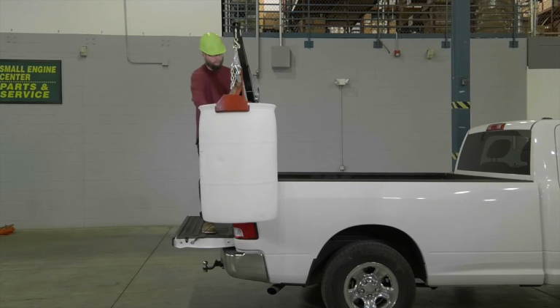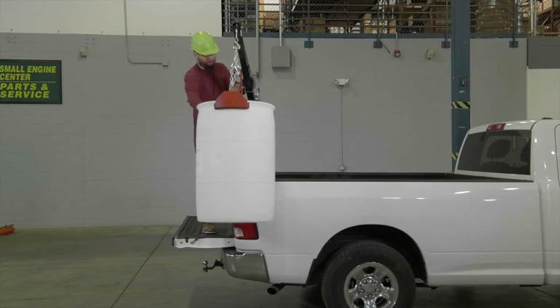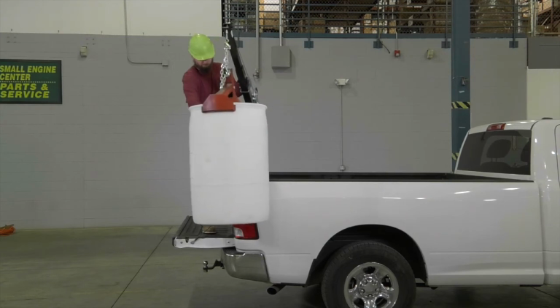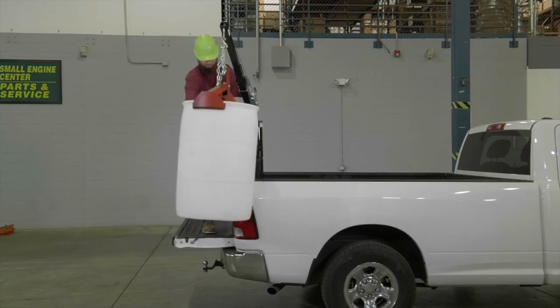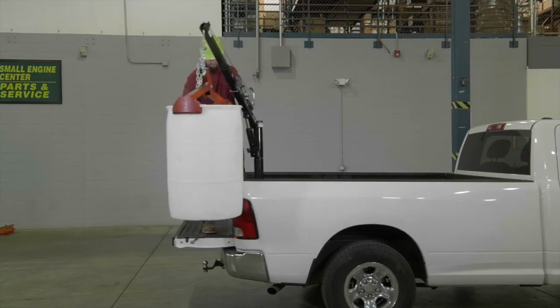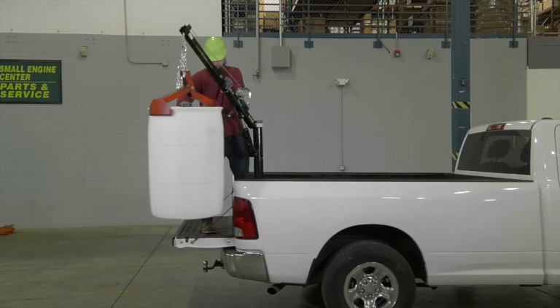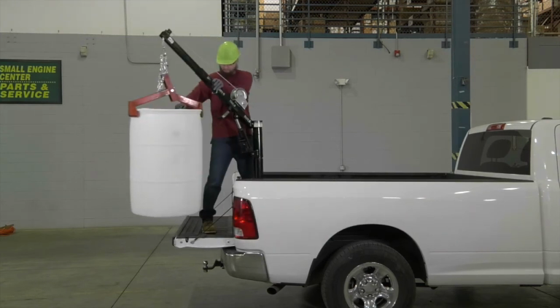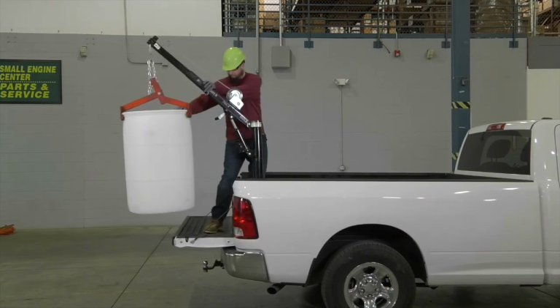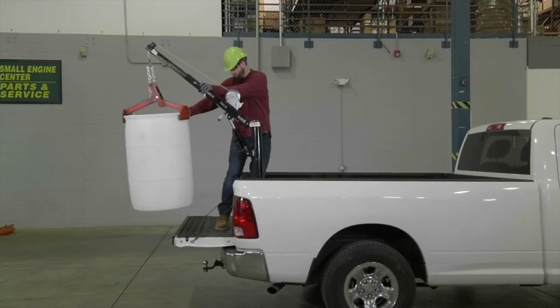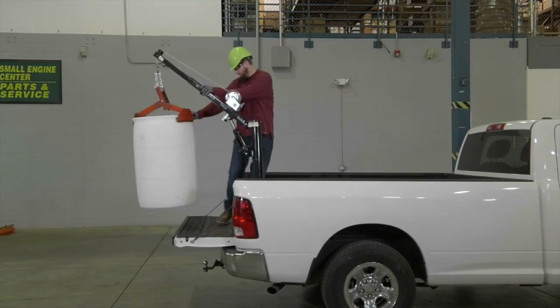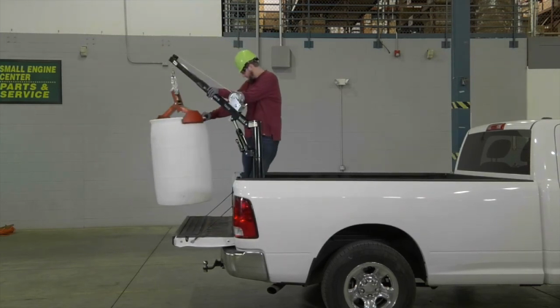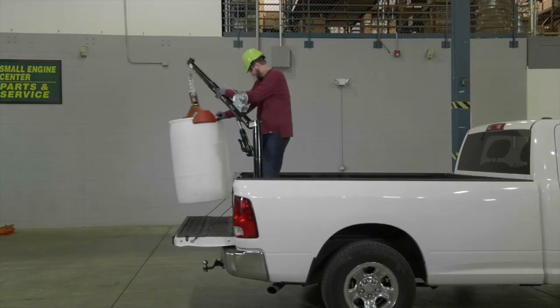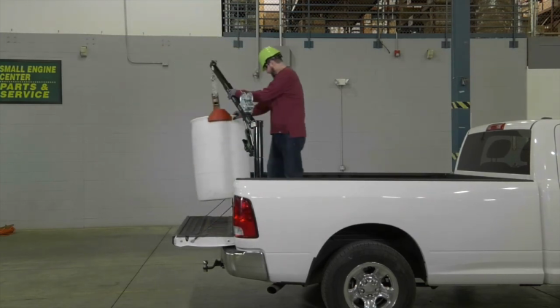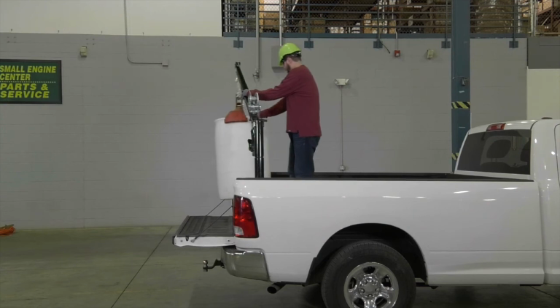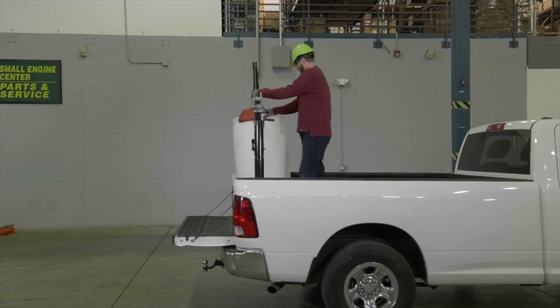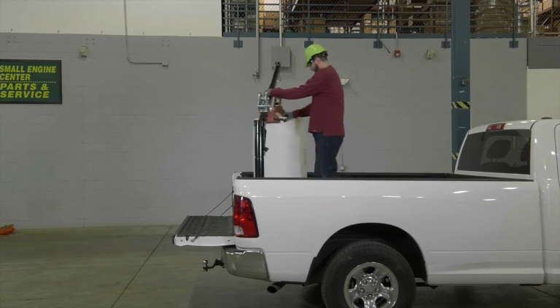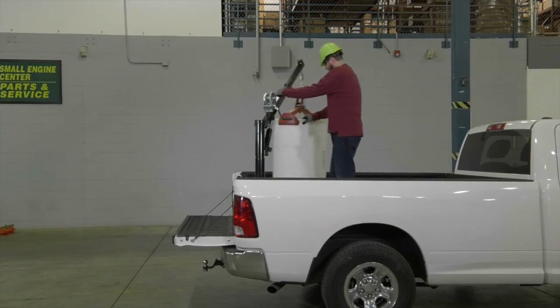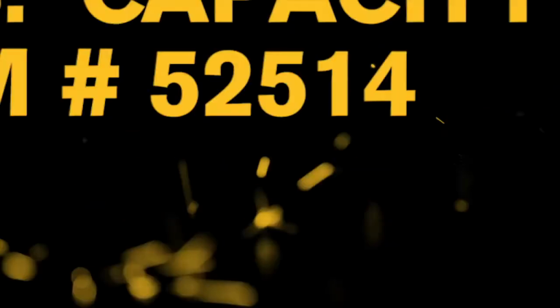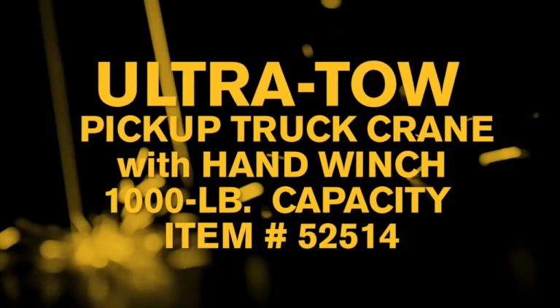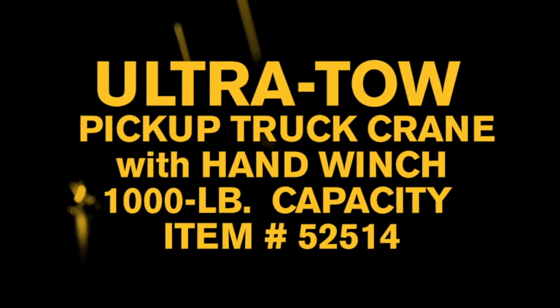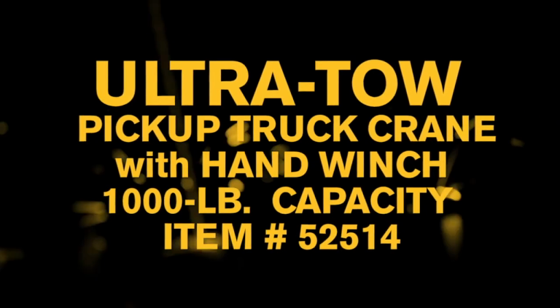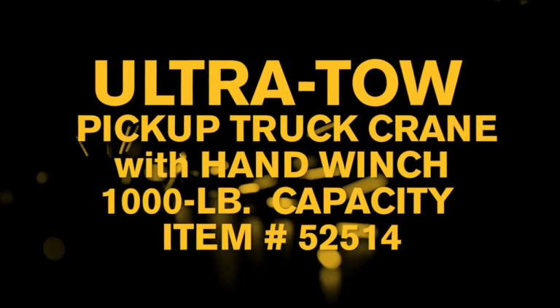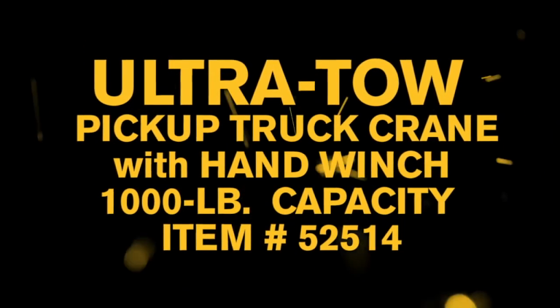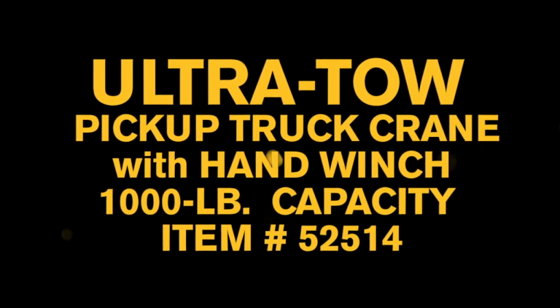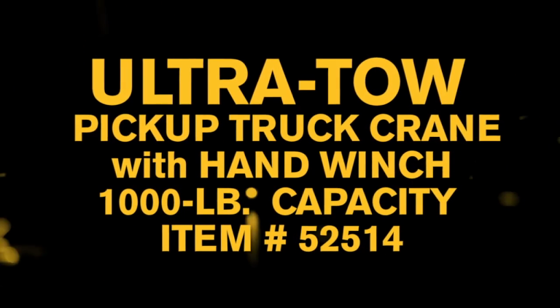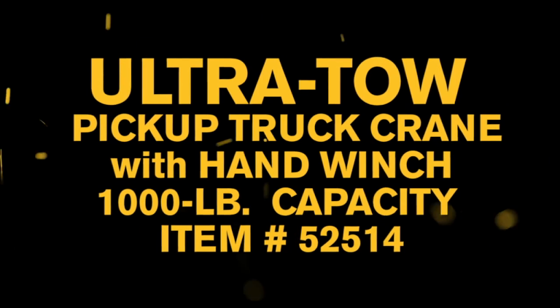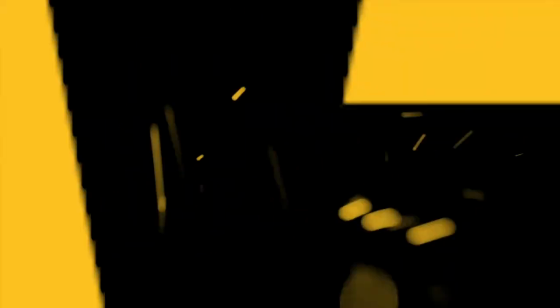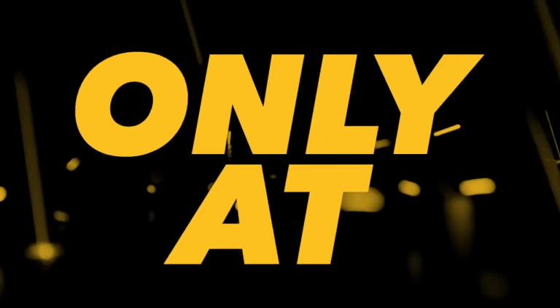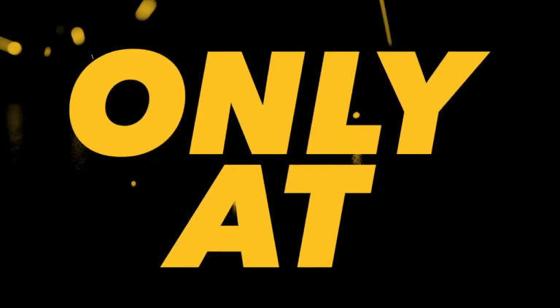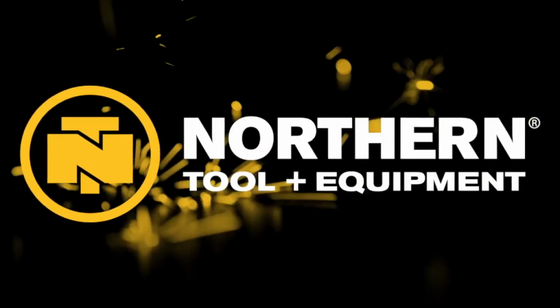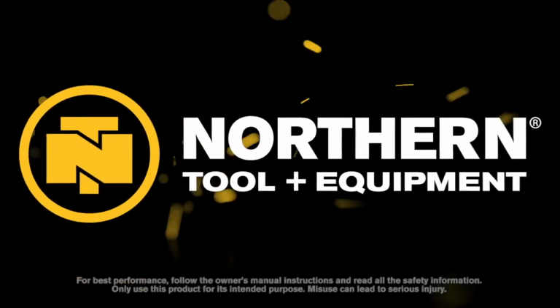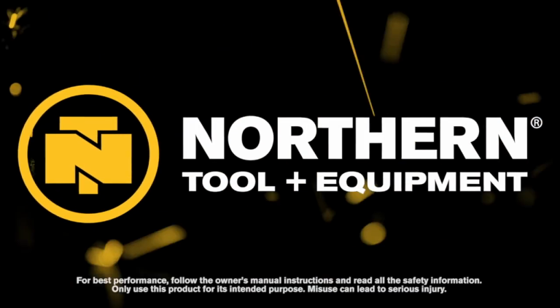Load cargo up to 1,000 pounds into your truck bed with this winch-operated pickup truck crane from UltraToe. Only at Northern Tool.